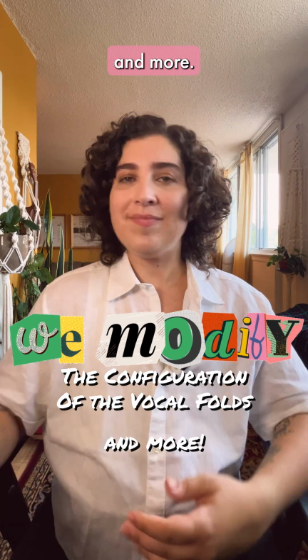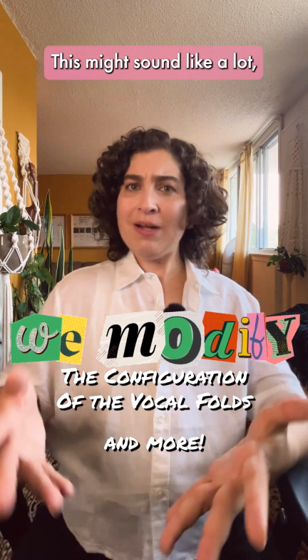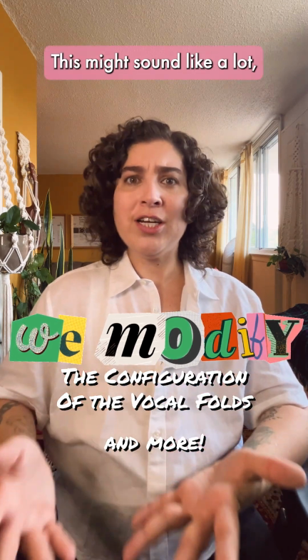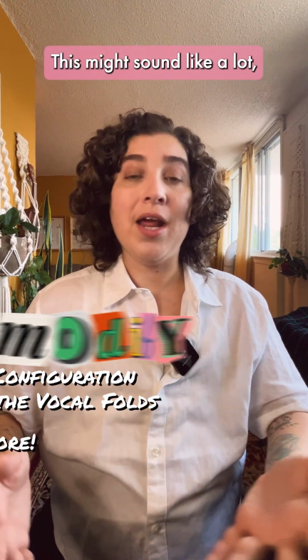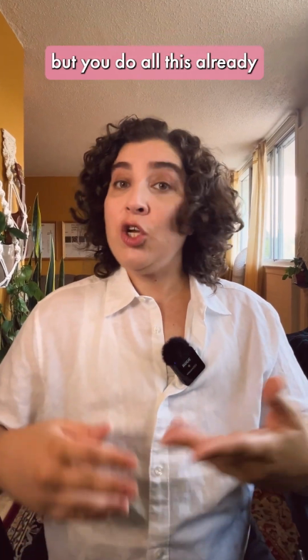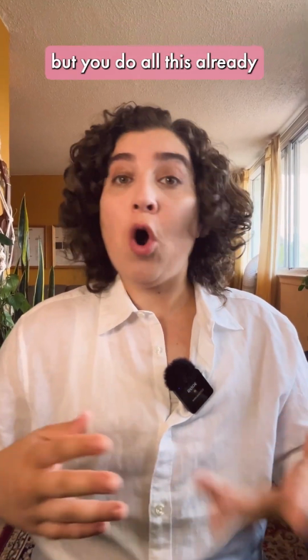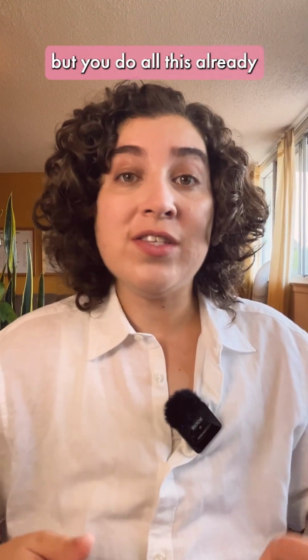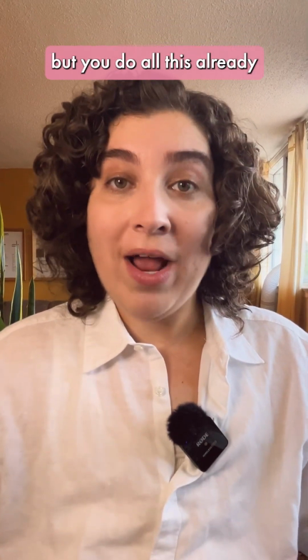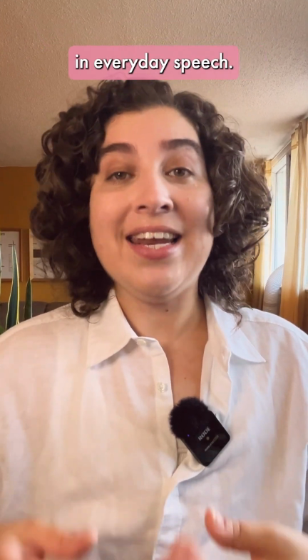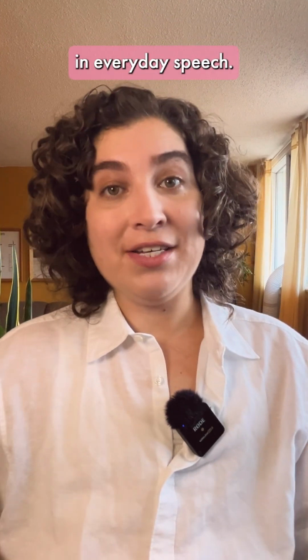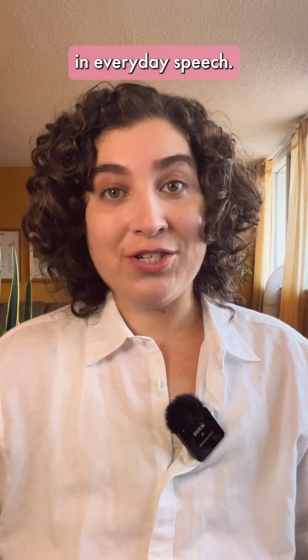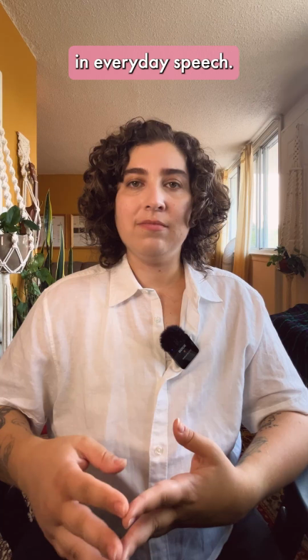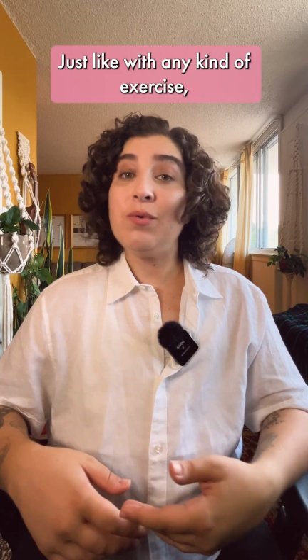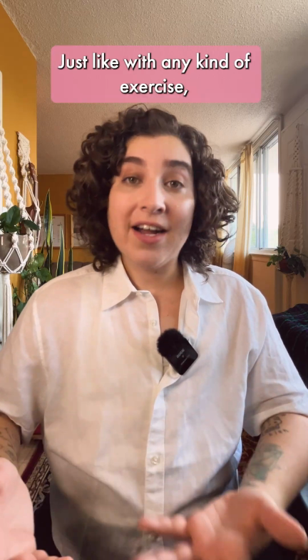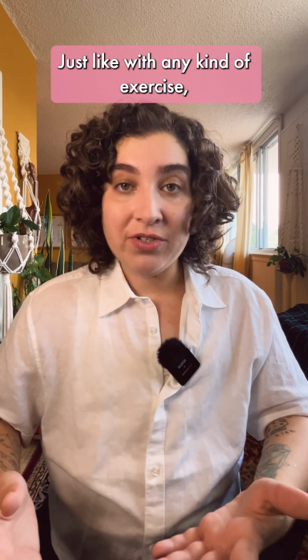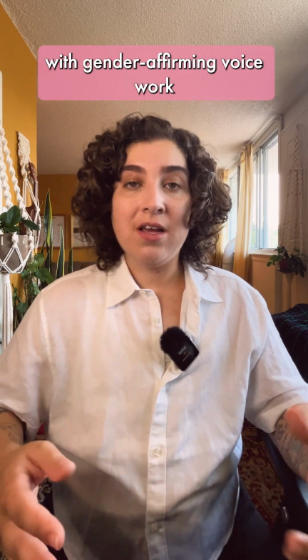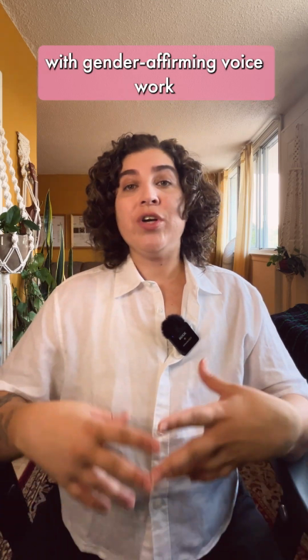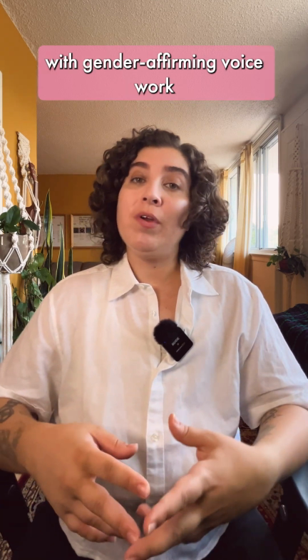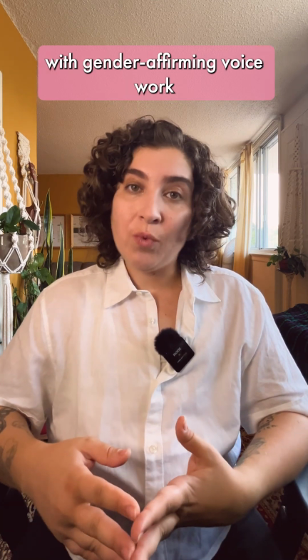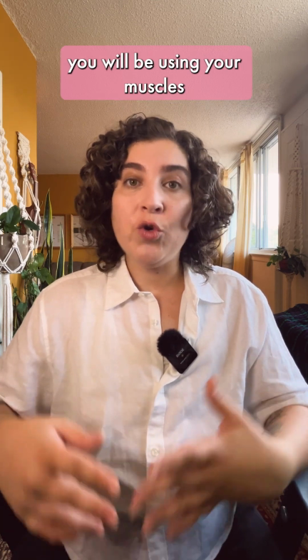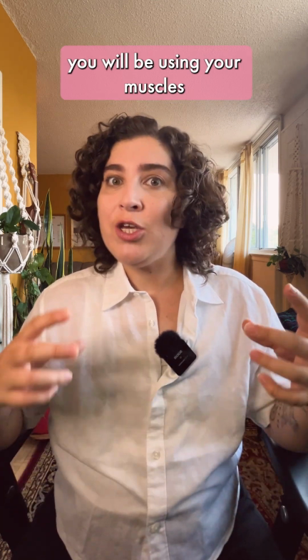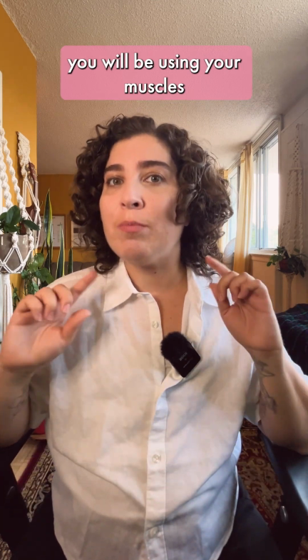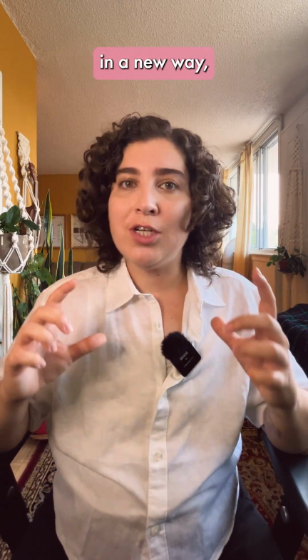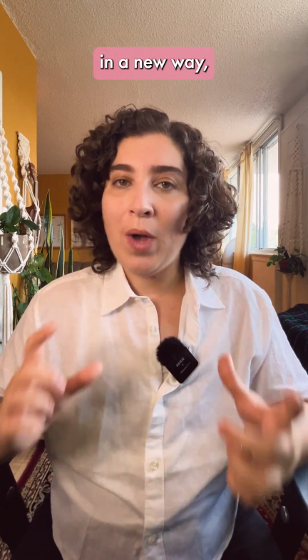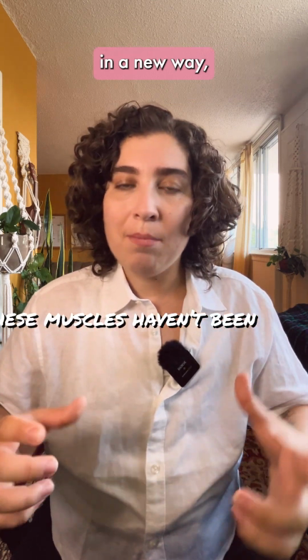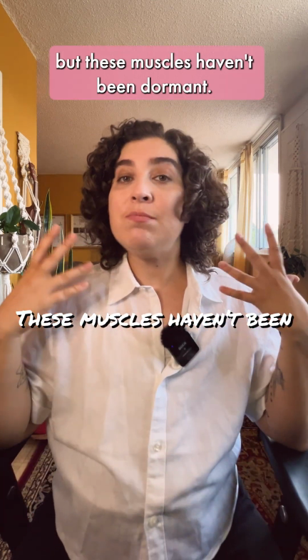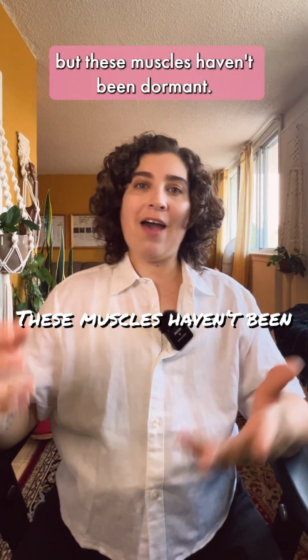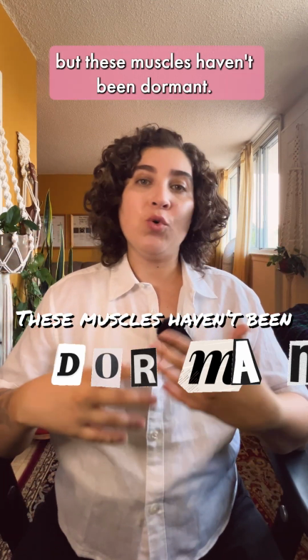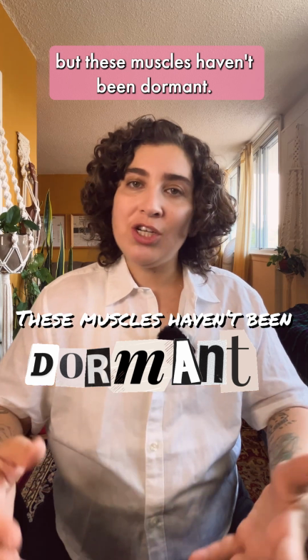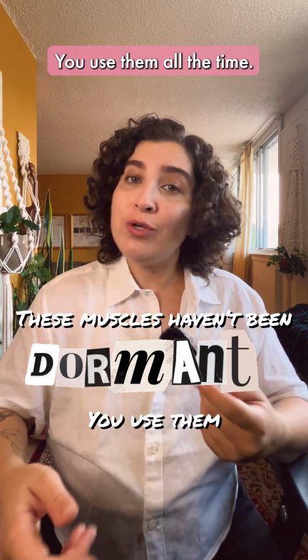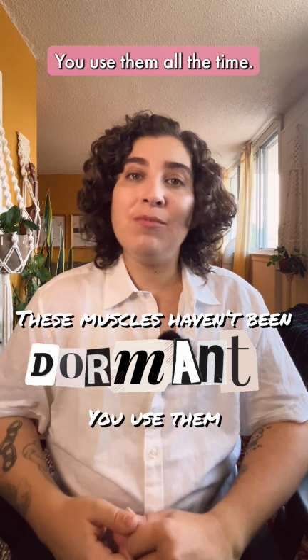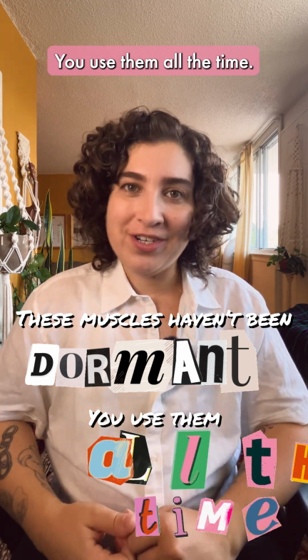This might sound like a lot, but you do all this already in everyday speech. Just like with any kind of exercise, with gender-affirming voice work, you will be using your muscles in a new way, but these muscles haven't been dormant — you use them all the time.